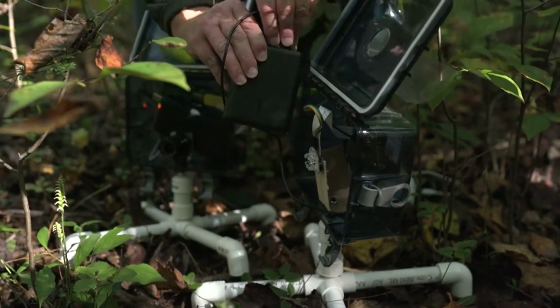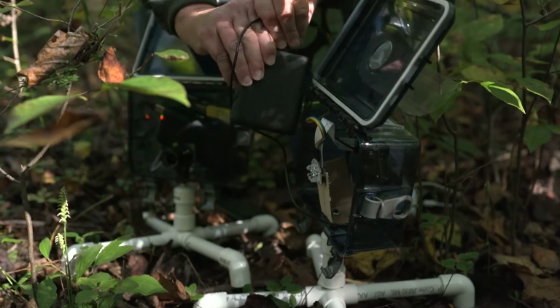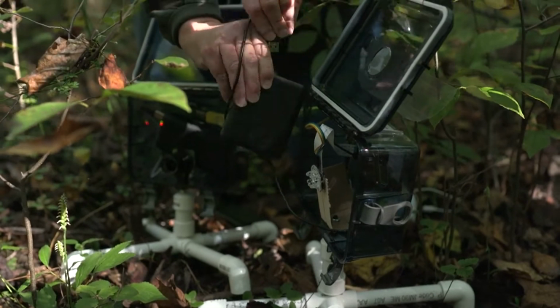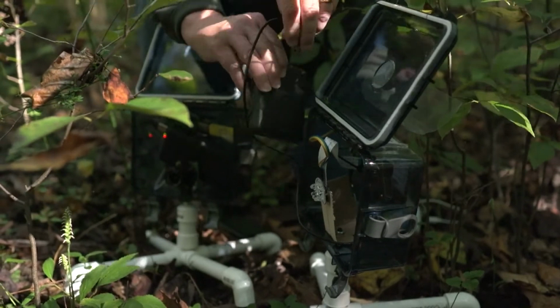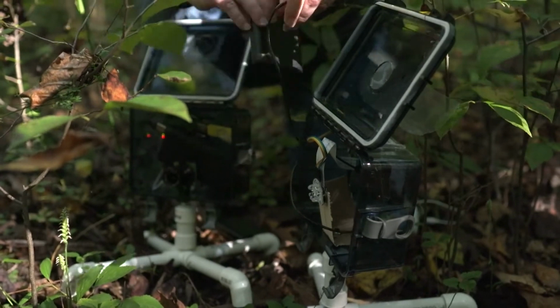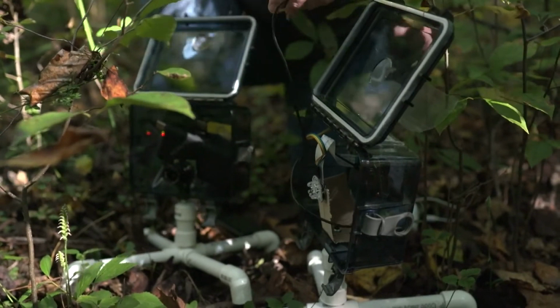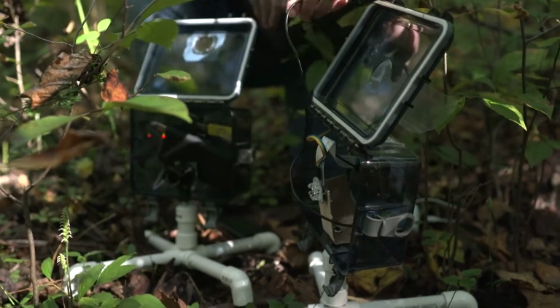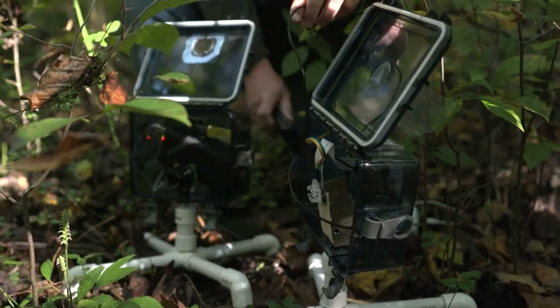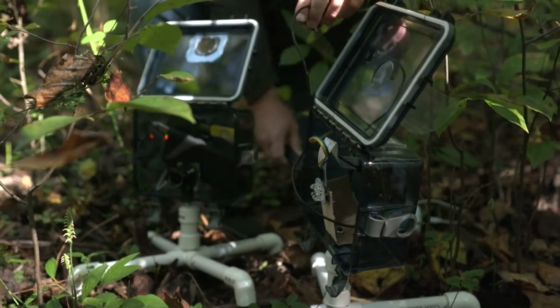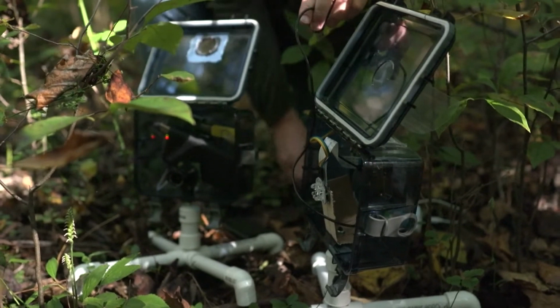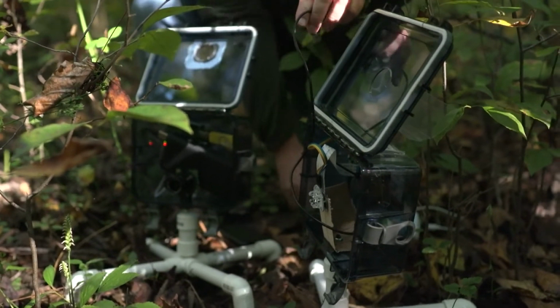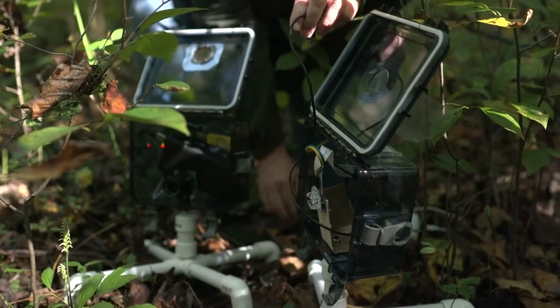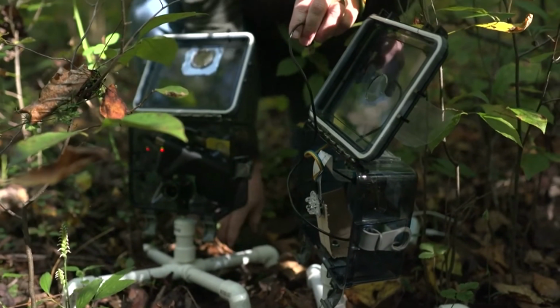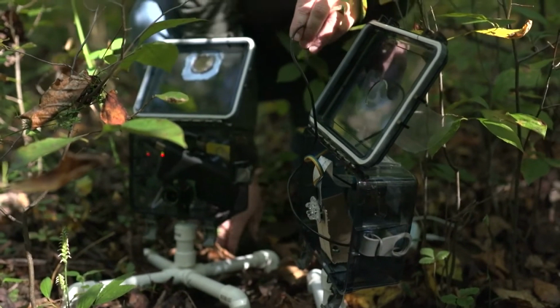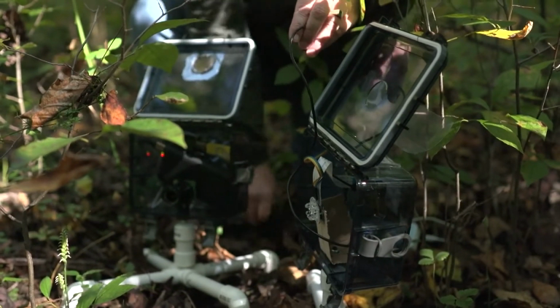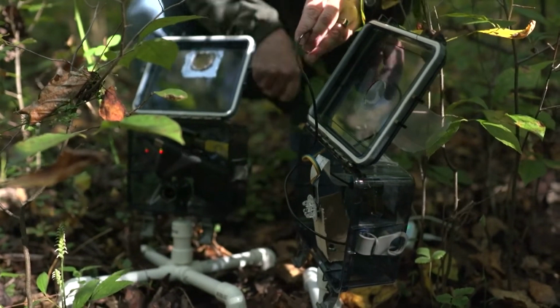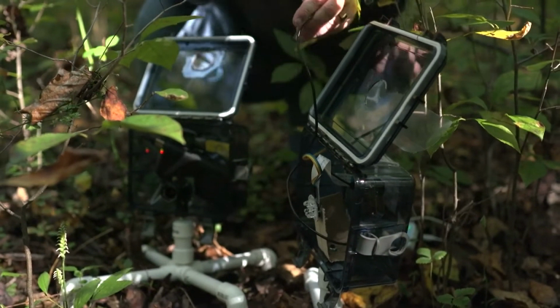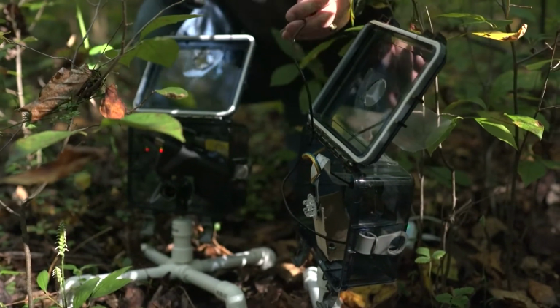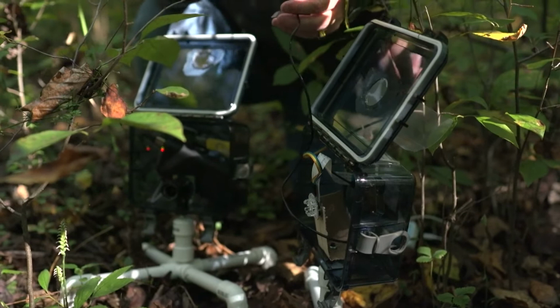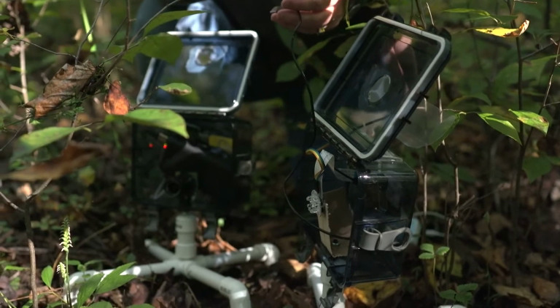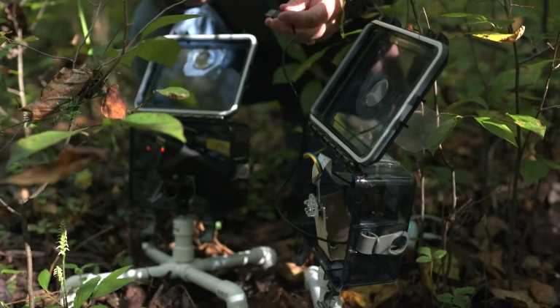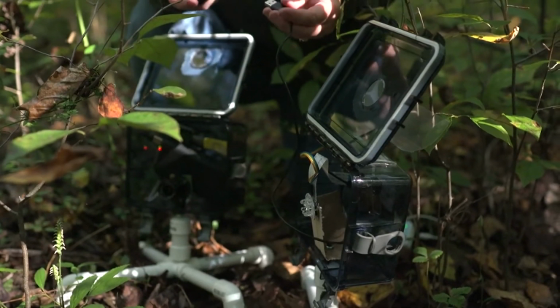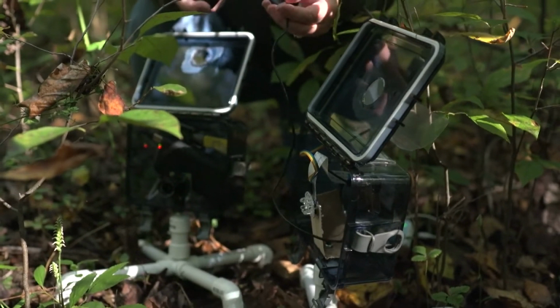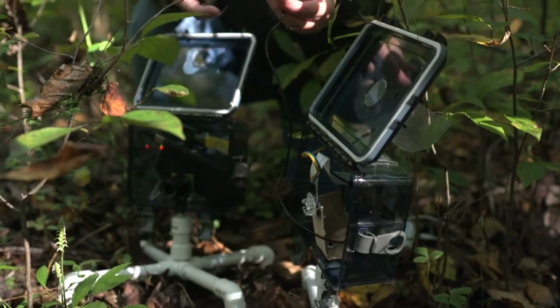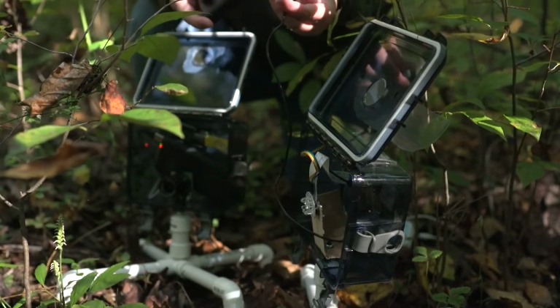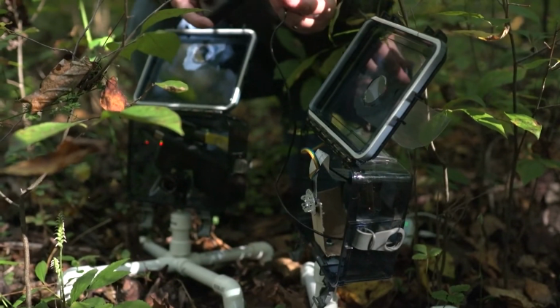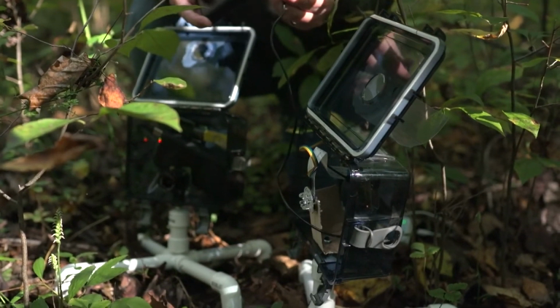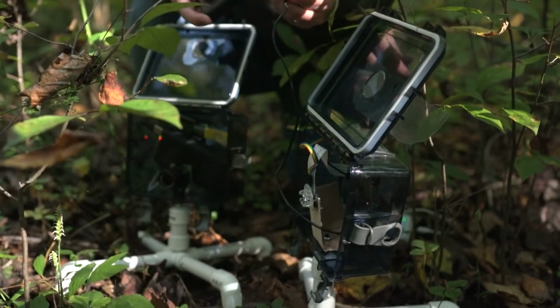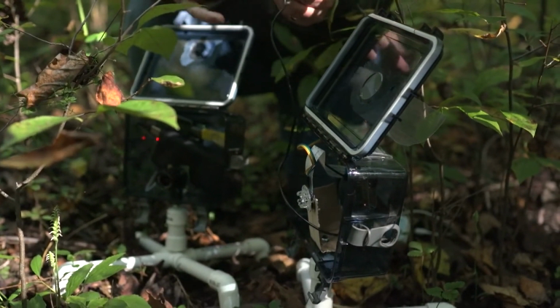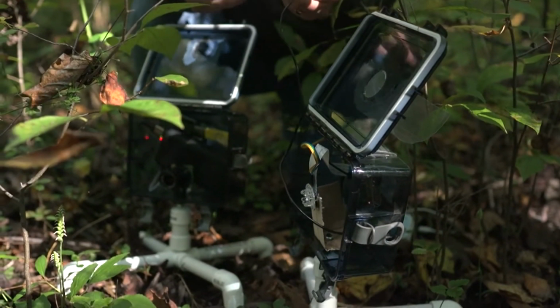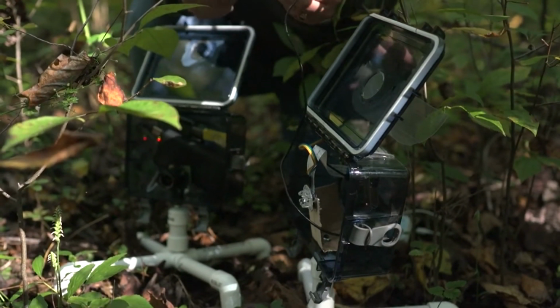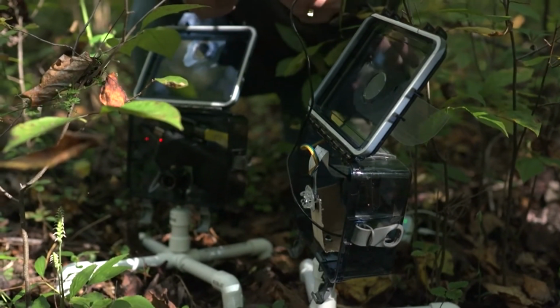Some of our orchids are pollinated by moths and they're only out at night, so if we didn't look at night we would not see them.